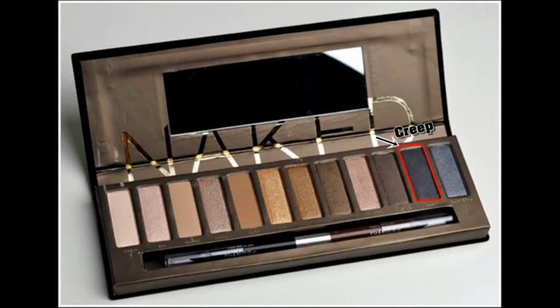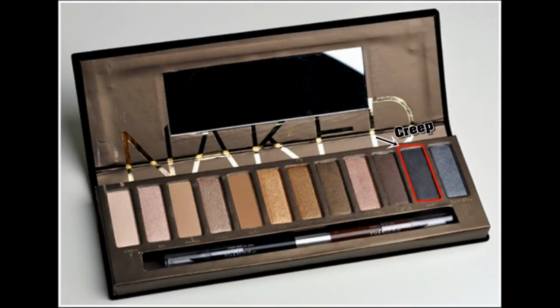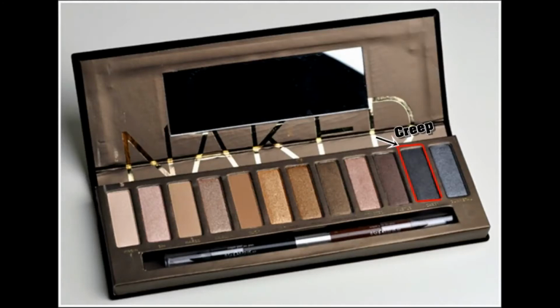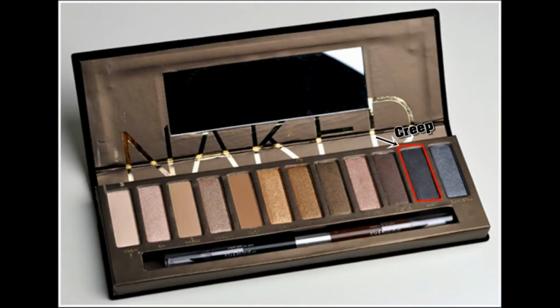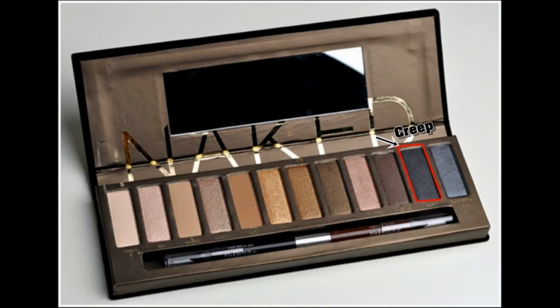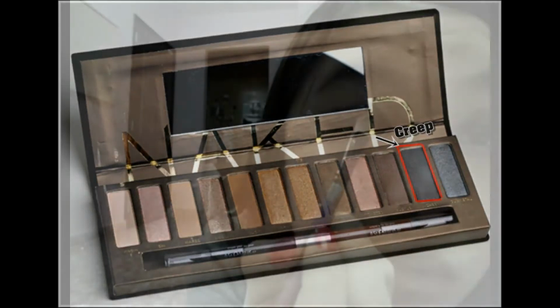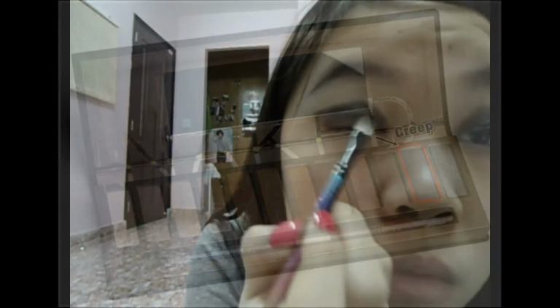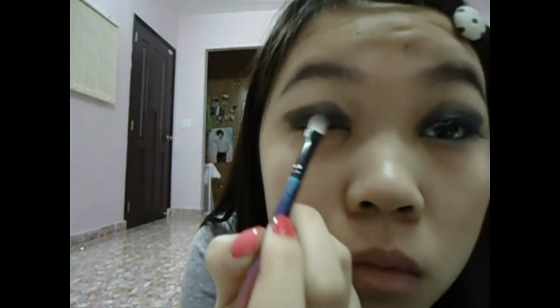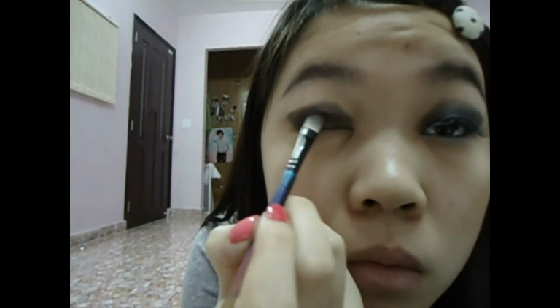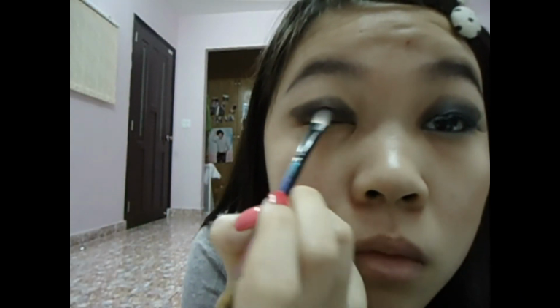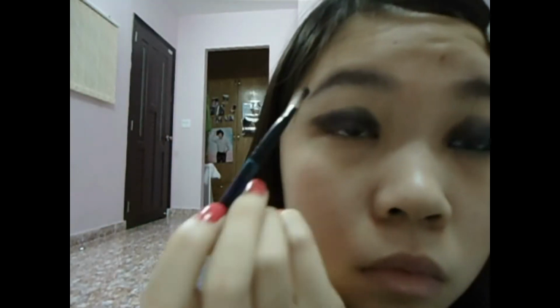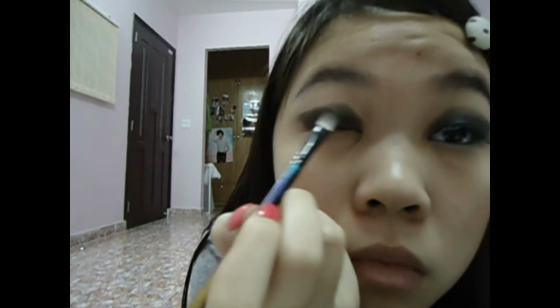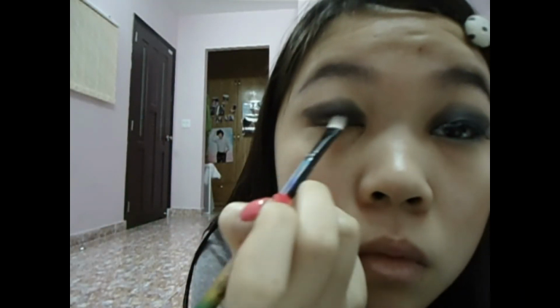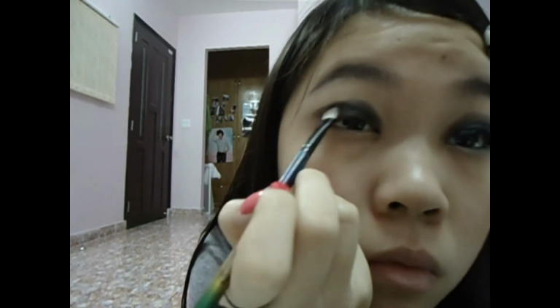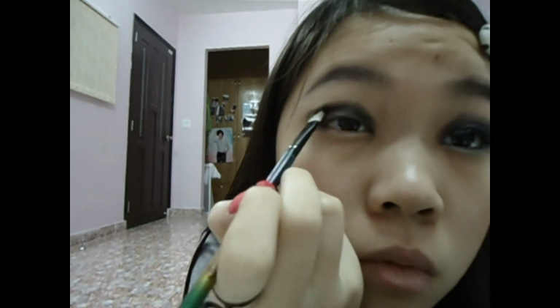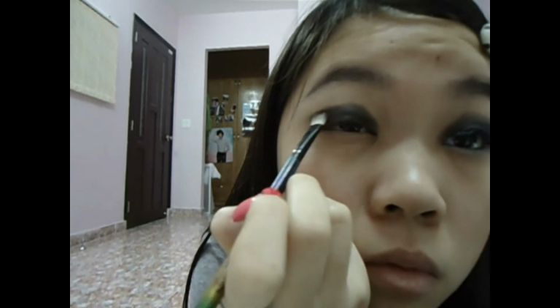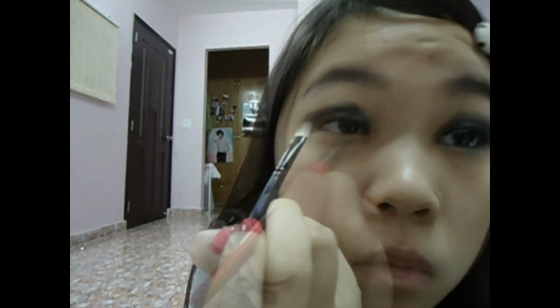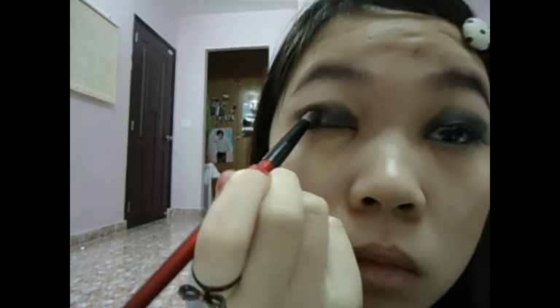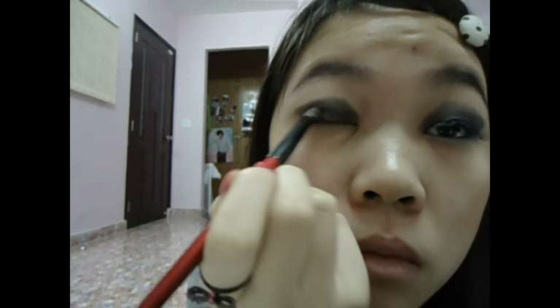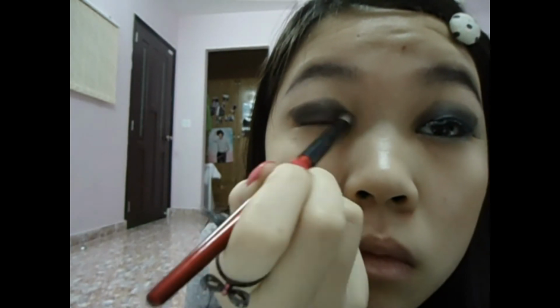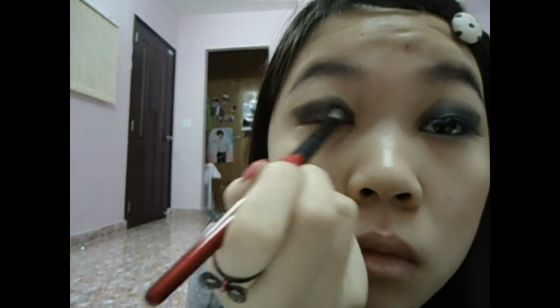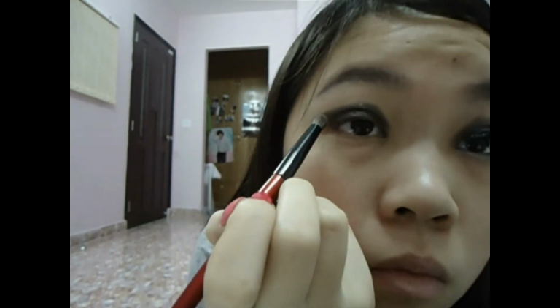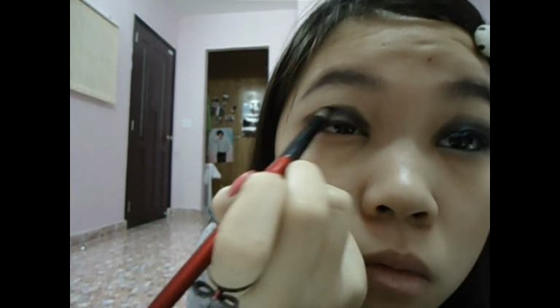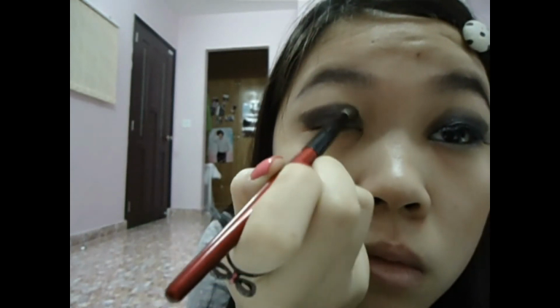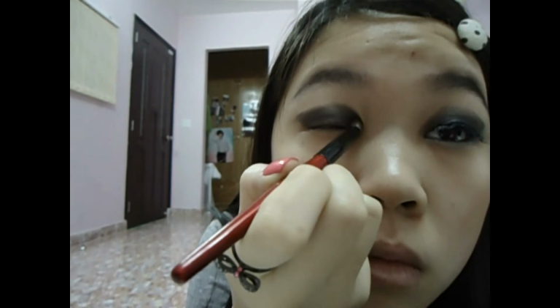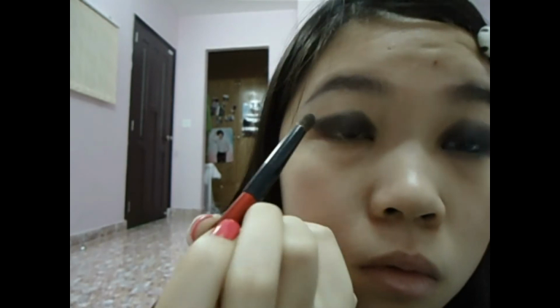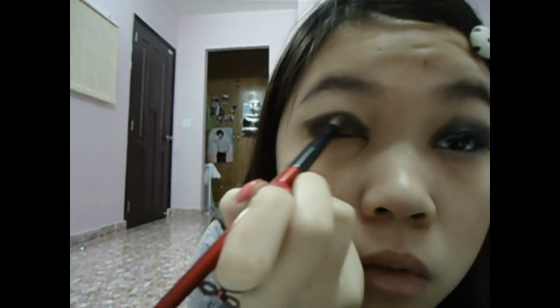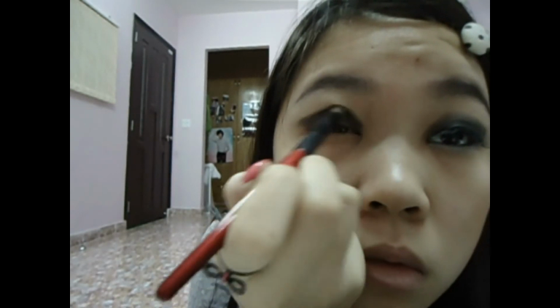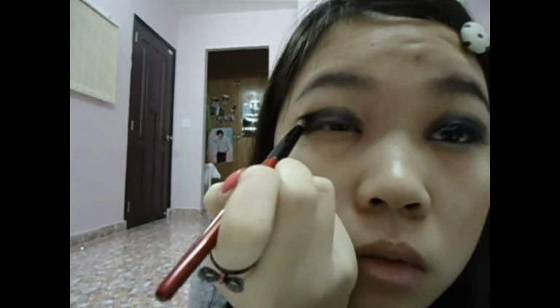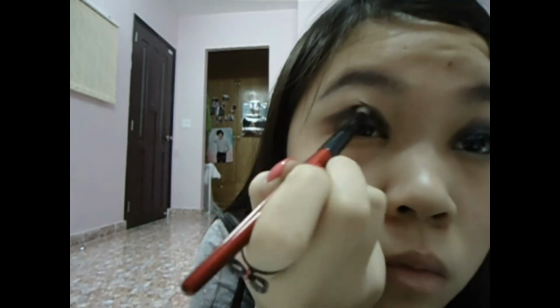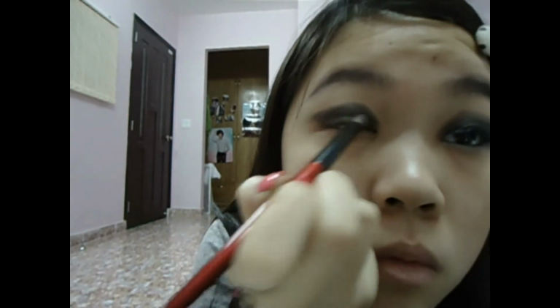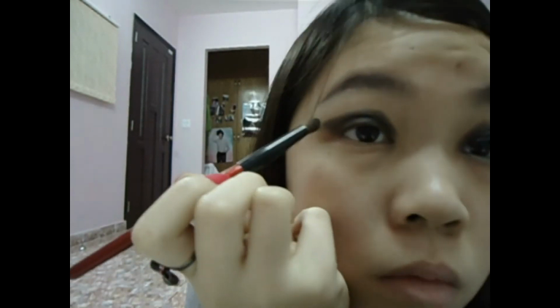Now I am using a color called Creep from my Urban Decay Naked palette to make this look more intense. I decided to add more black to the matte black to make it even more intense. Then I am using a blending brush to blend.